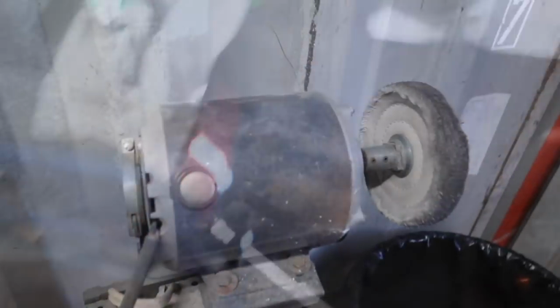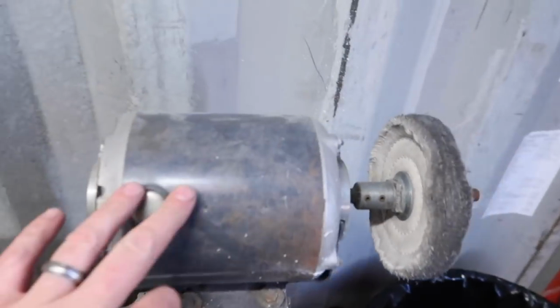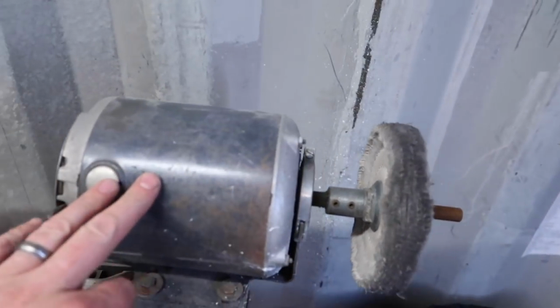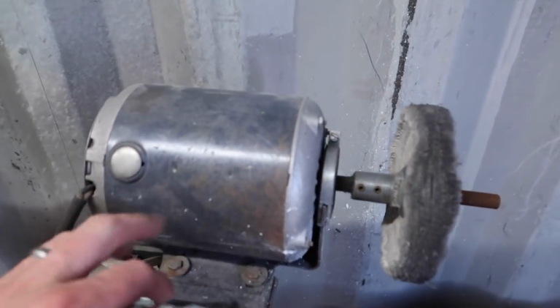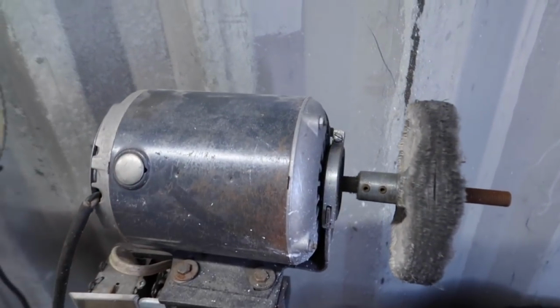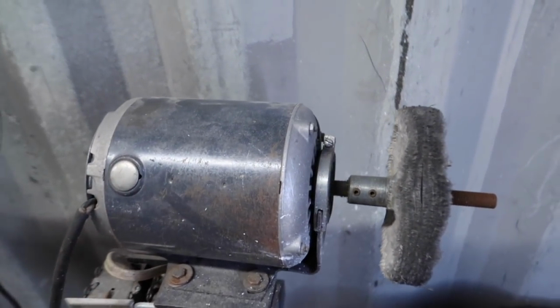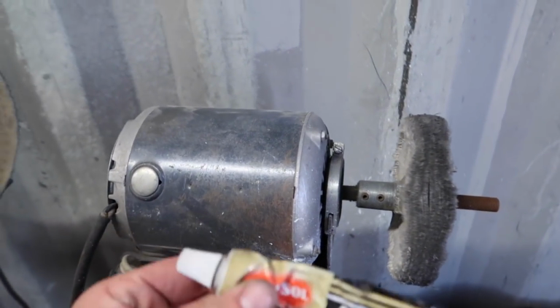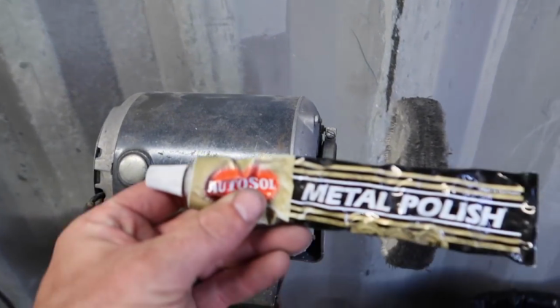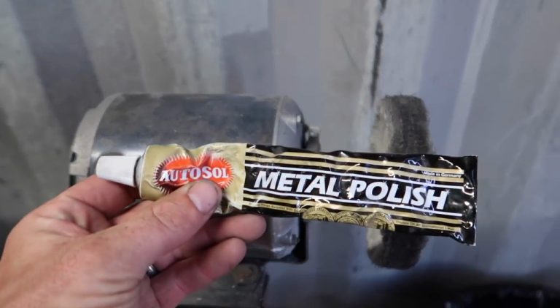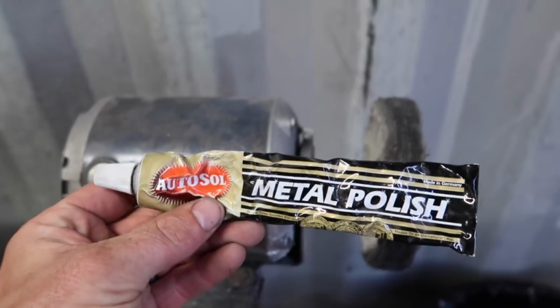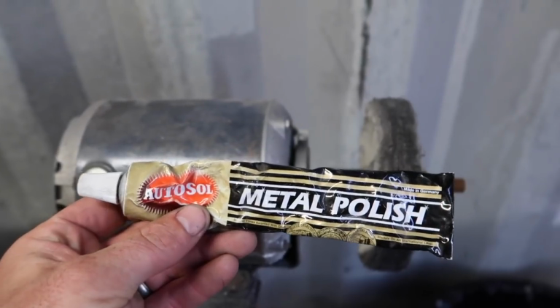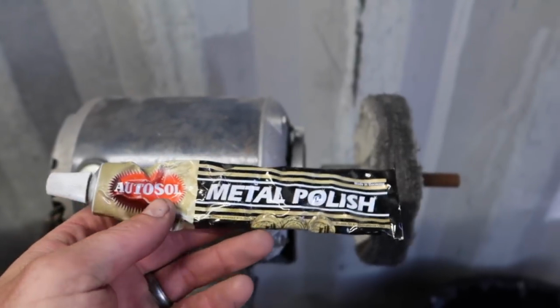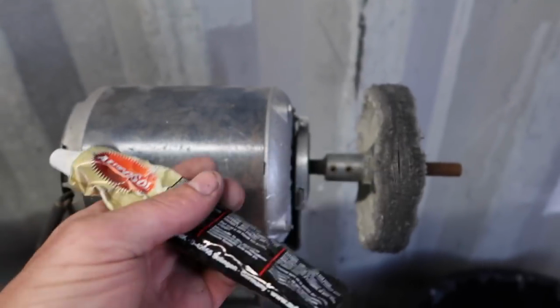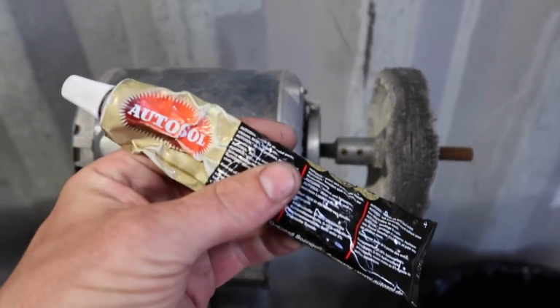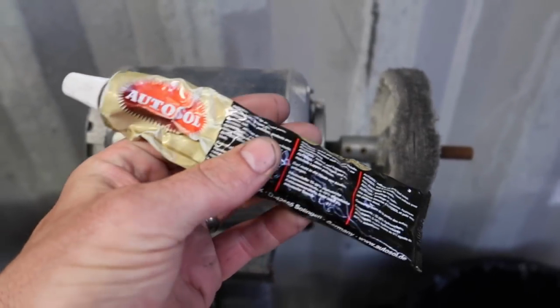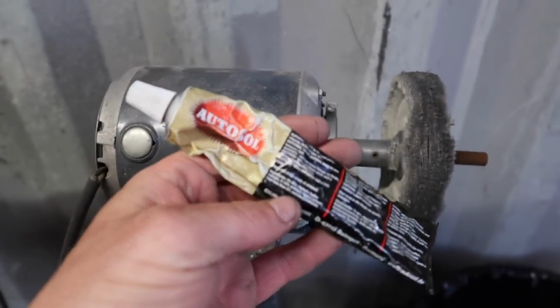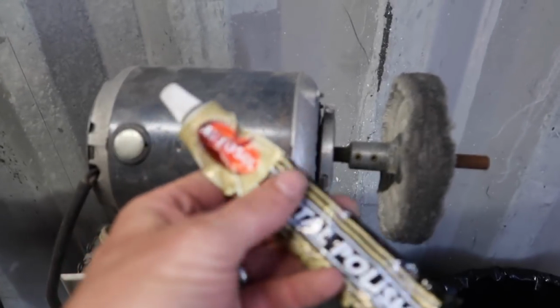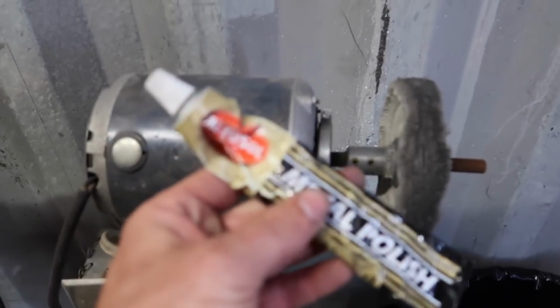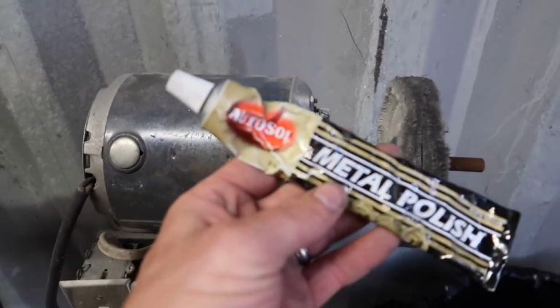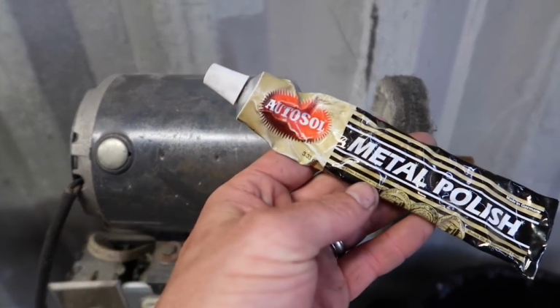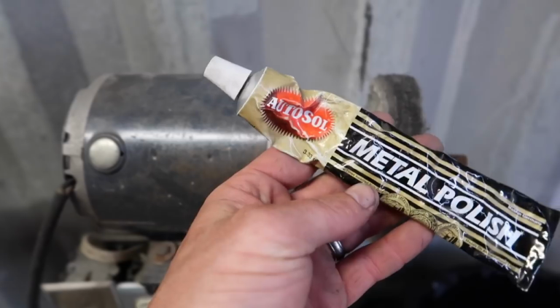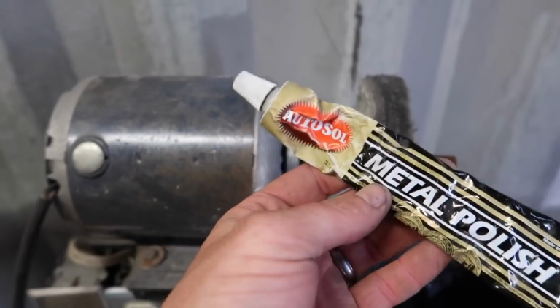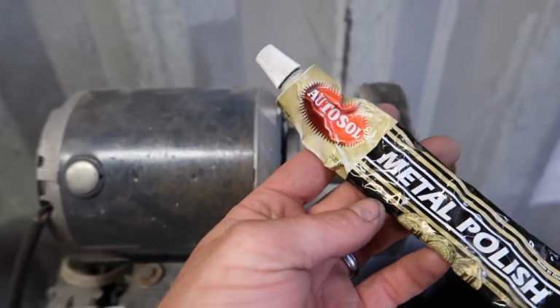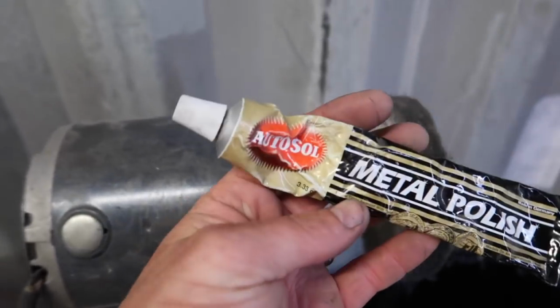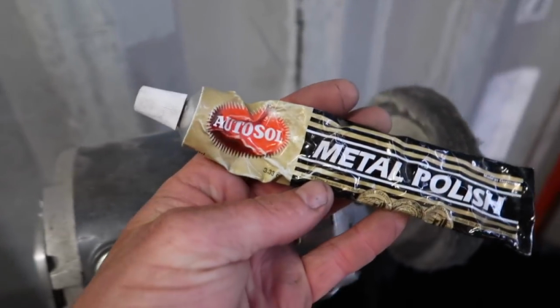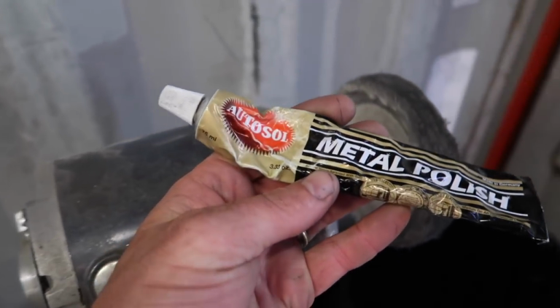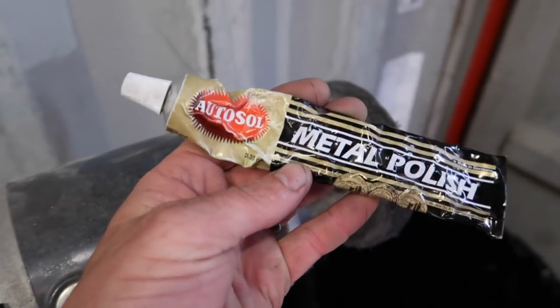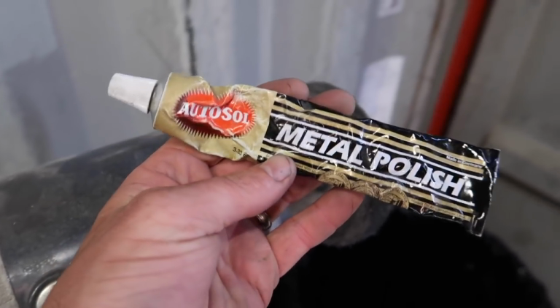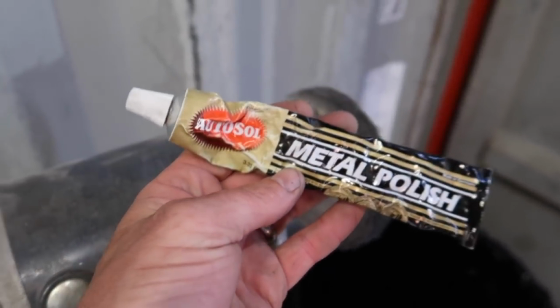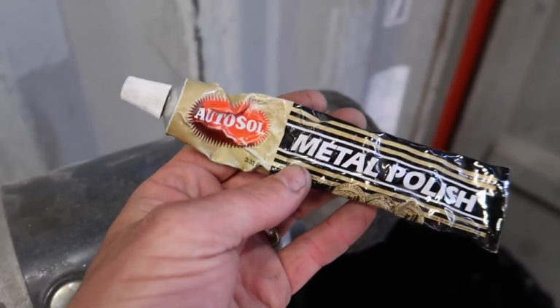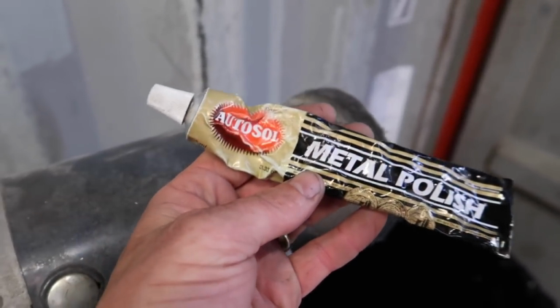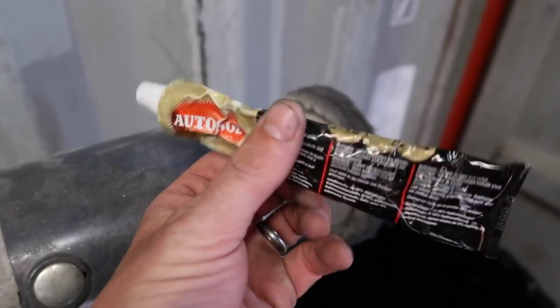Back to the compound I use with this little furnace motor buffer — this Autosol metal polish, this stuff is slick as a whistle. I'm absolutely a huge fan. Even if you've got chrome on a vehicle or something like that, this thing does a fantastic job.